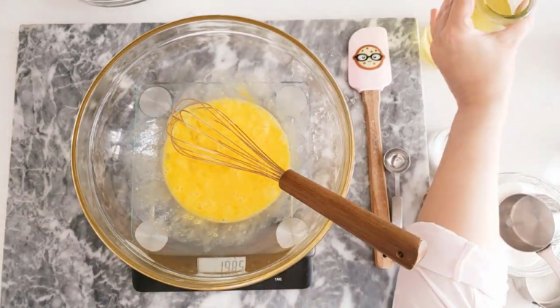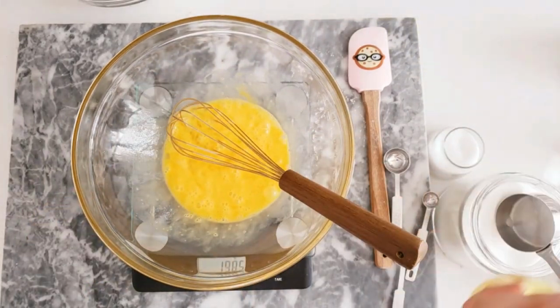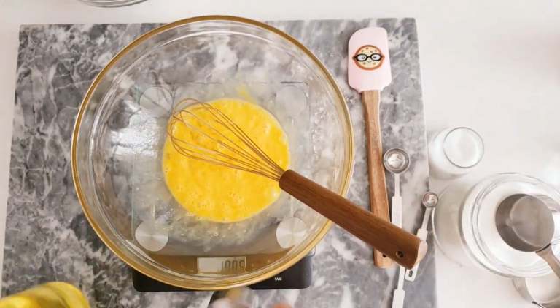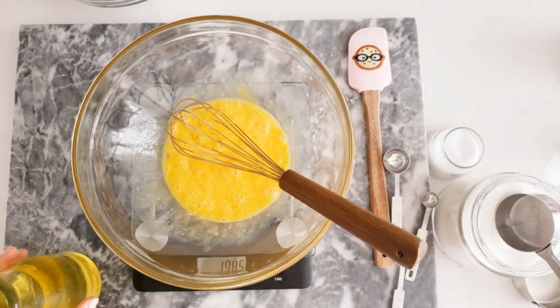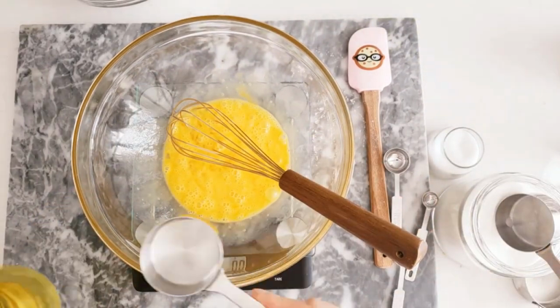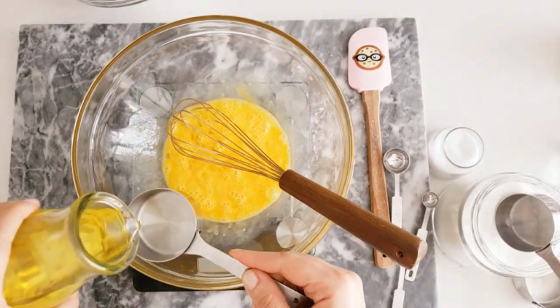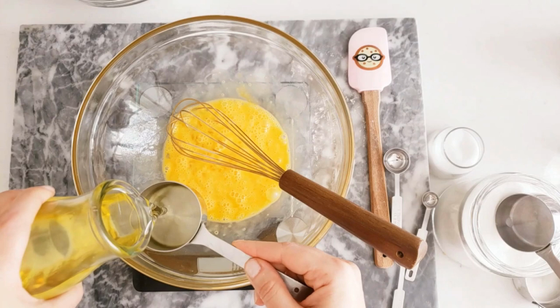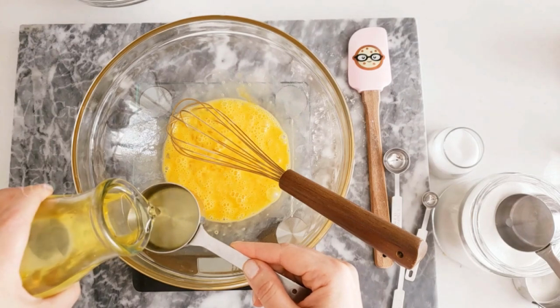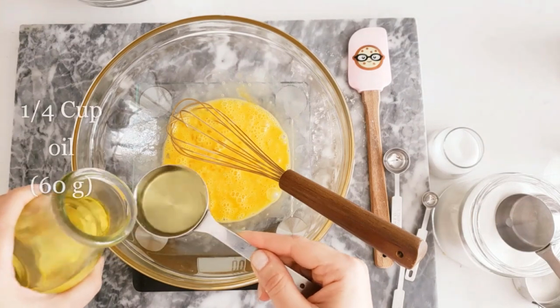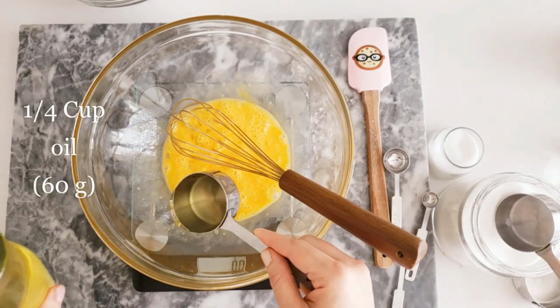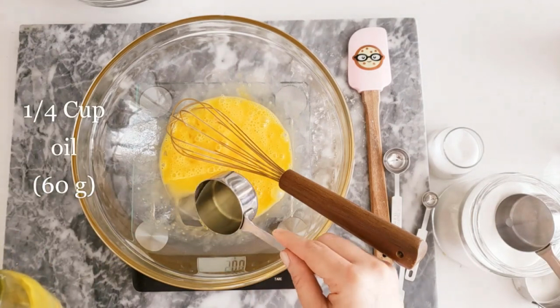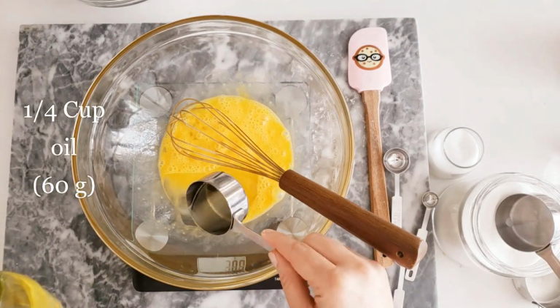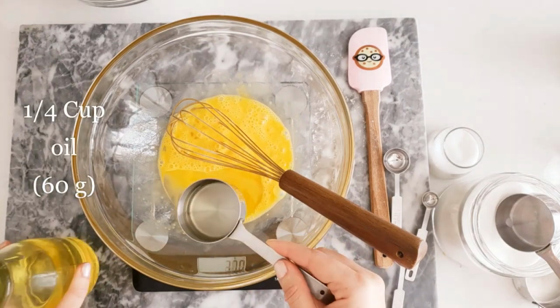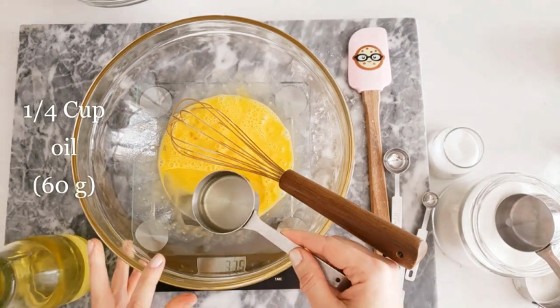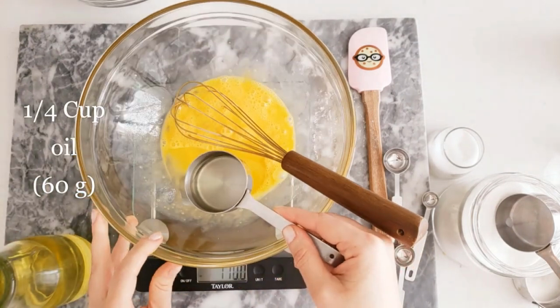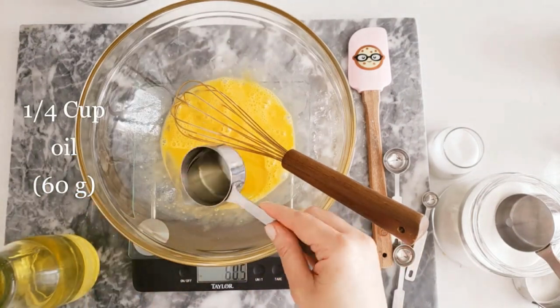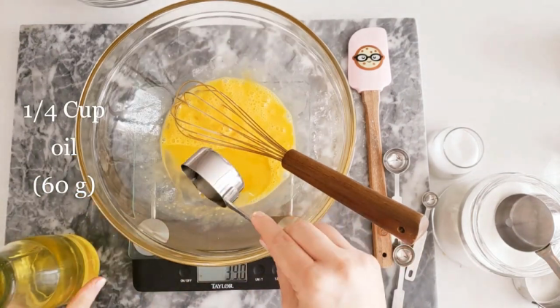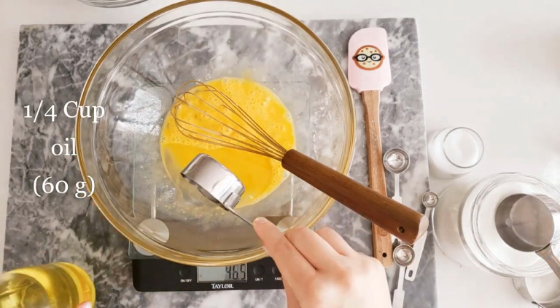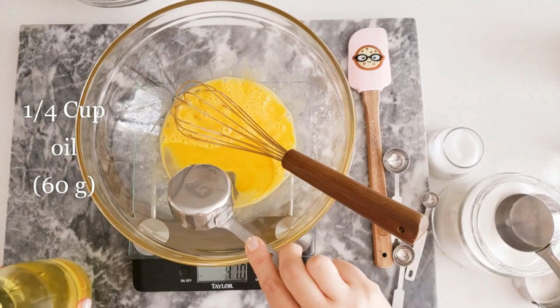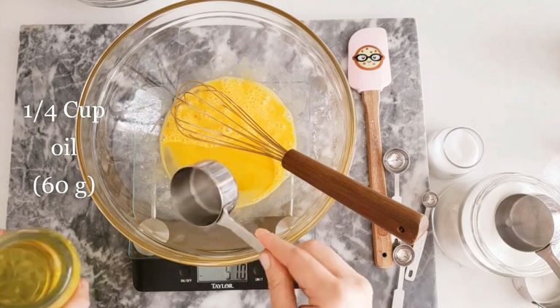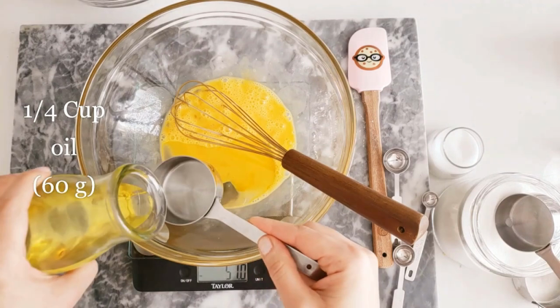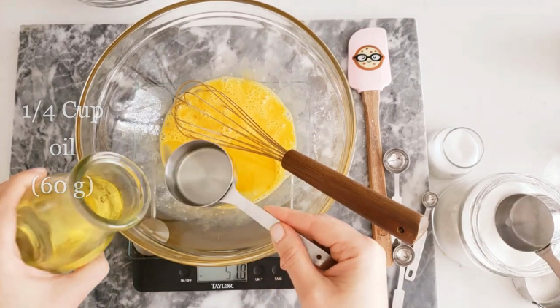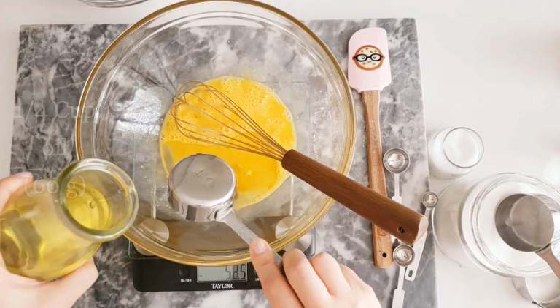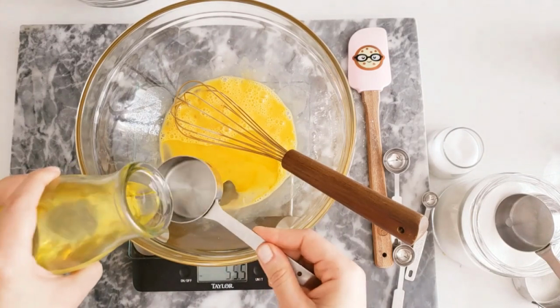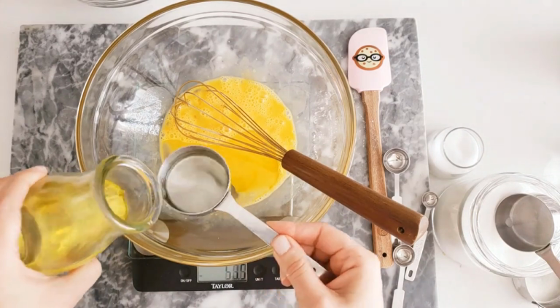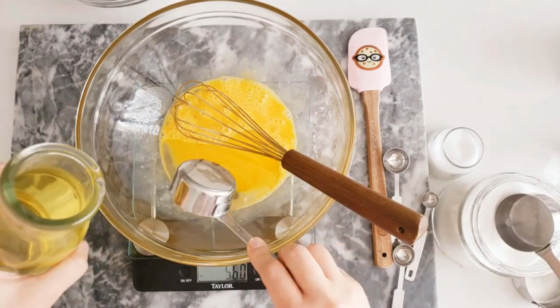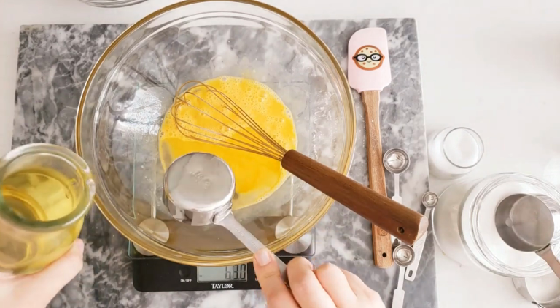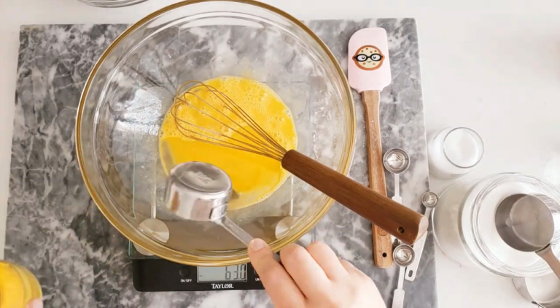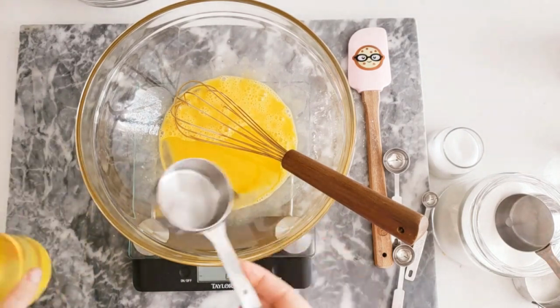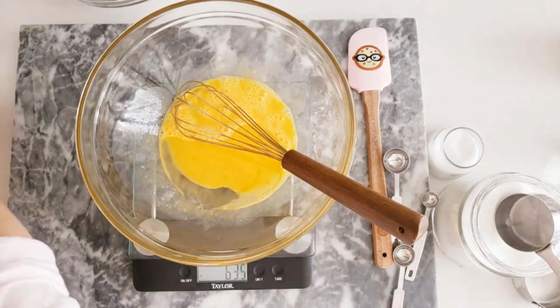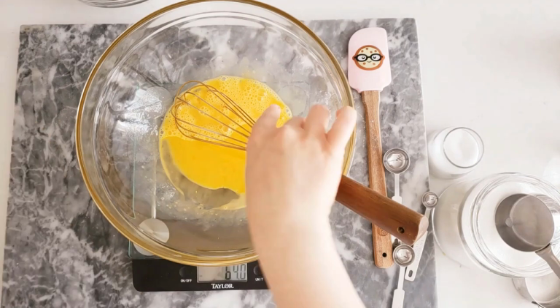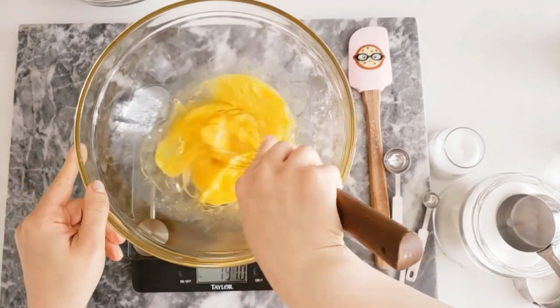Now we will add a quarter cup or 60 grams of oil. I am using sunflower oil, but you can also use olive oil since it is commonly used in challah bread.